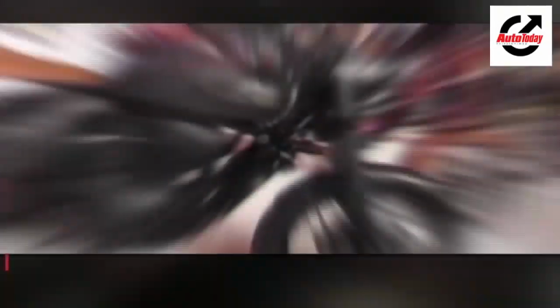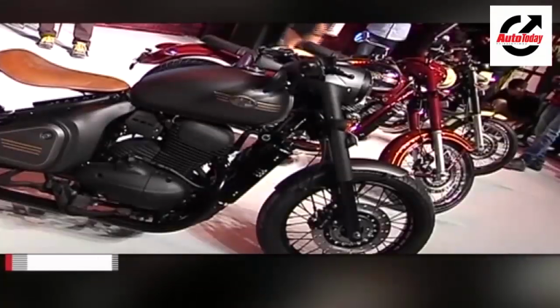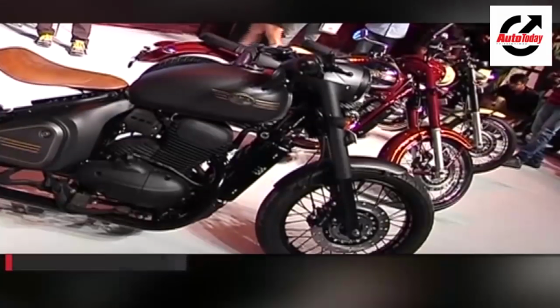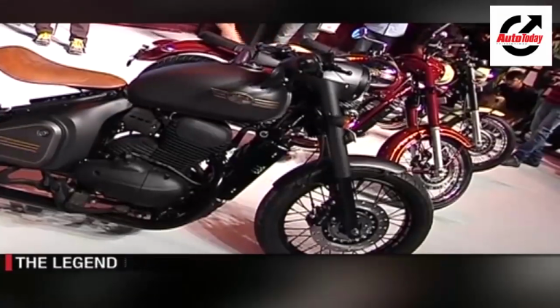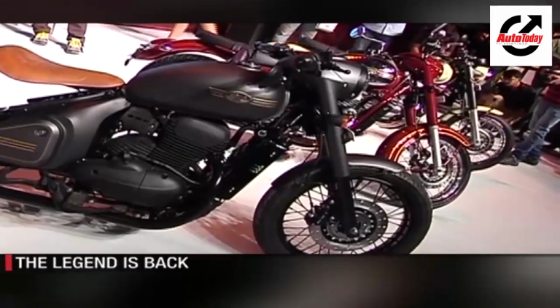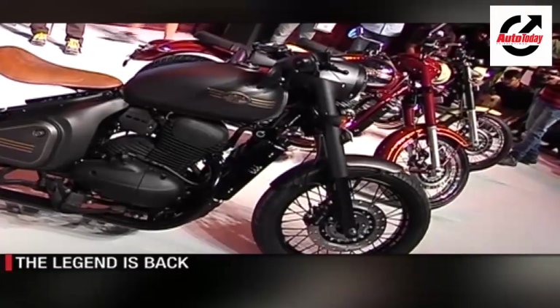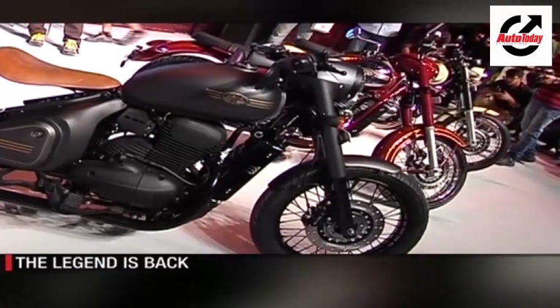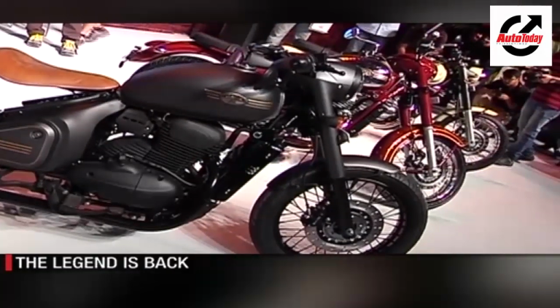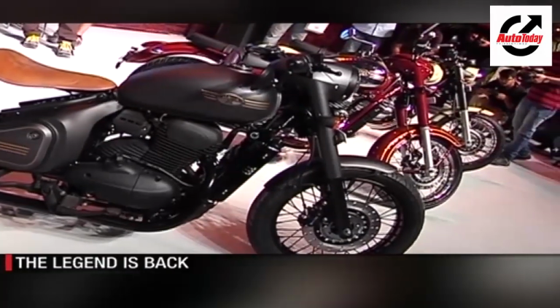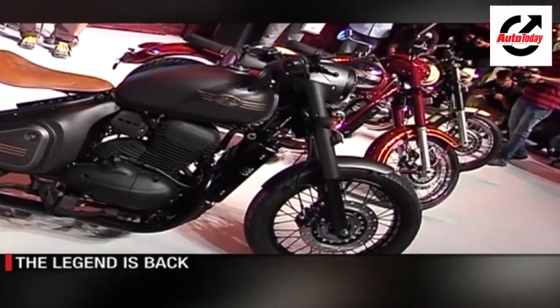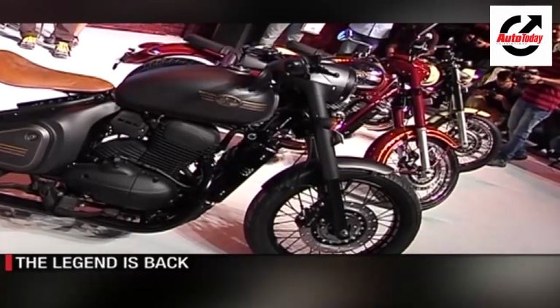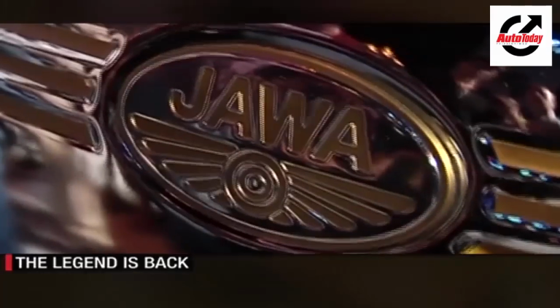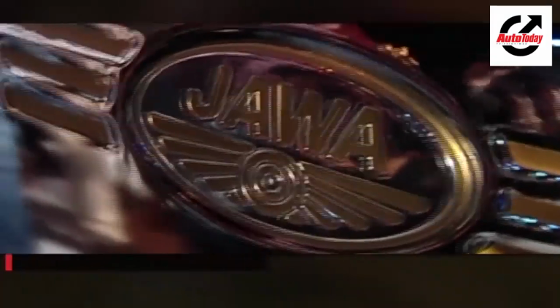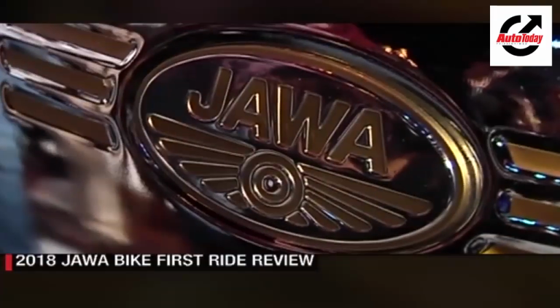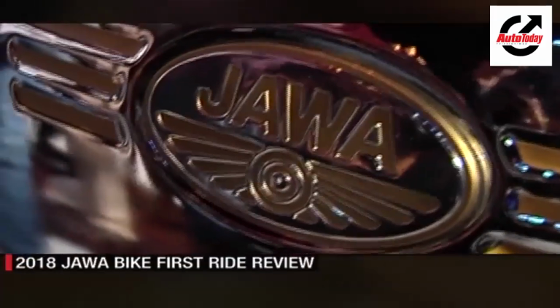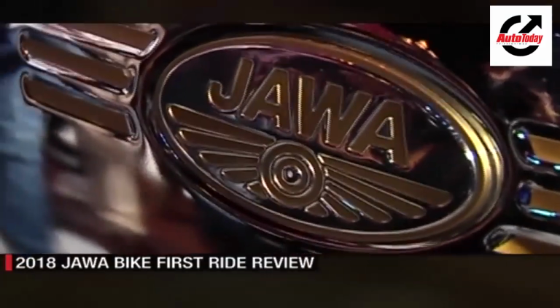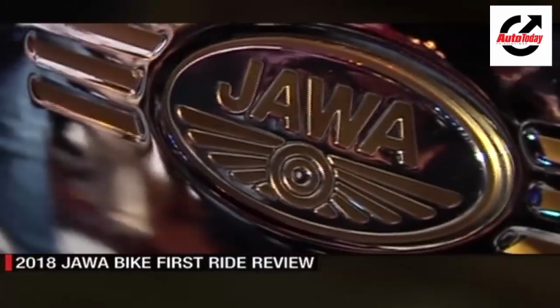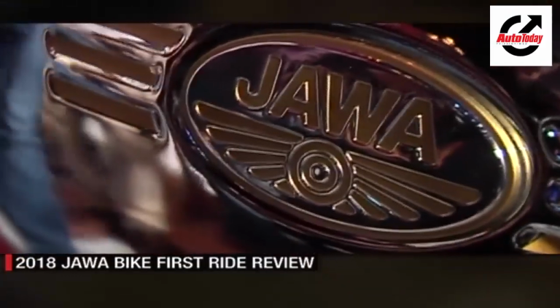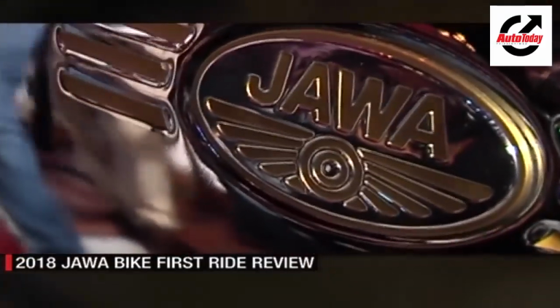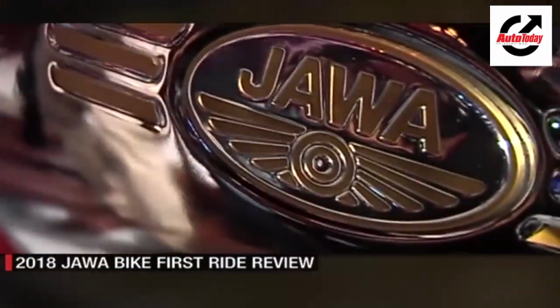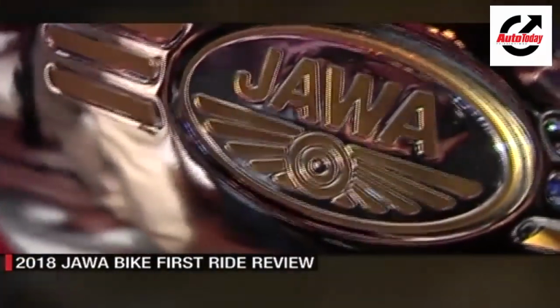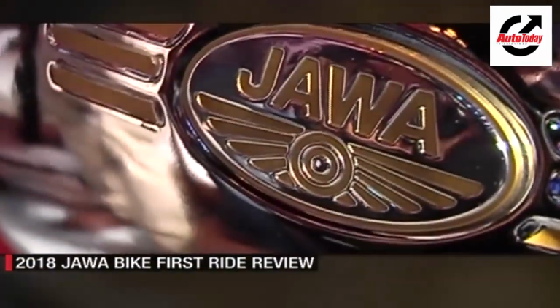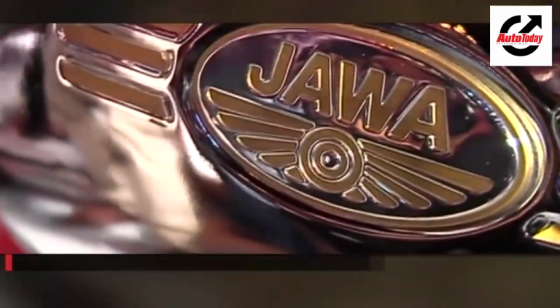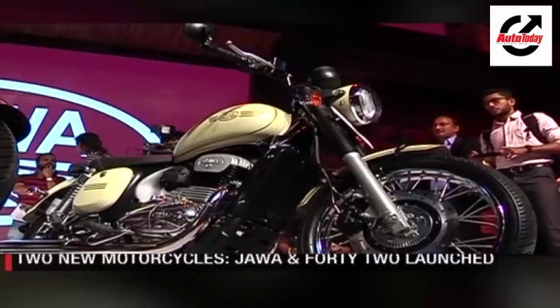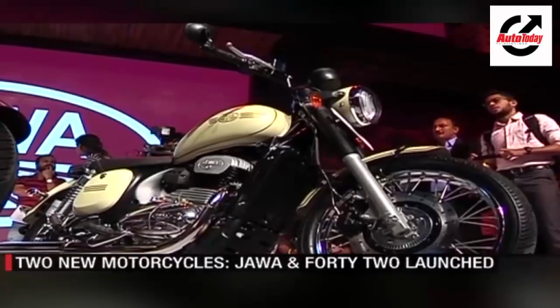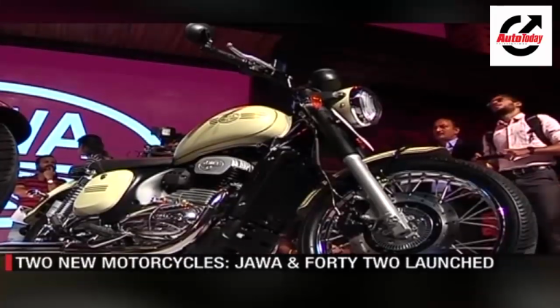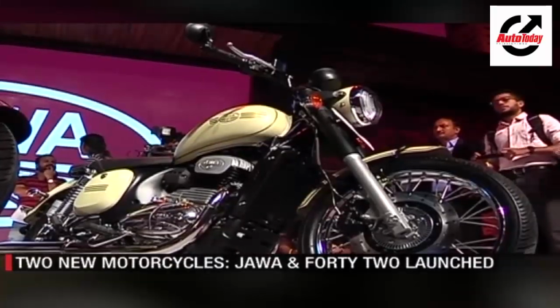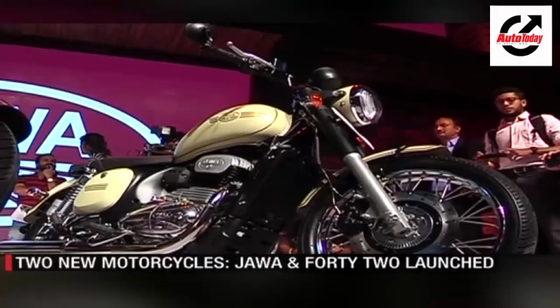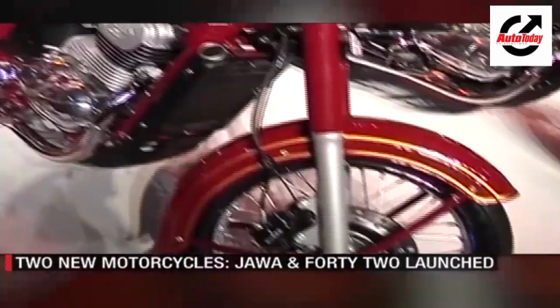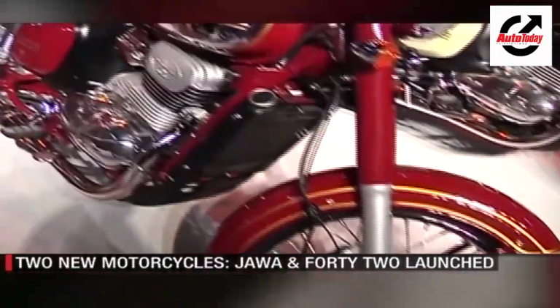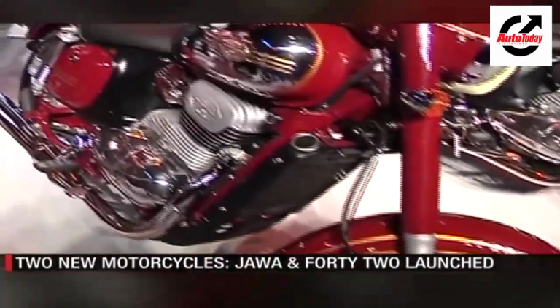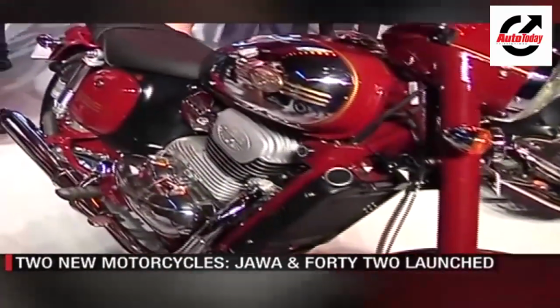Thus began Jawa's Indian saga. Today, the Jawa is a brand new story, resurrected by Classic Legends. Jawa is back in vogue with two brand spanking new motorcycles — namely the 42 and the Jawa.